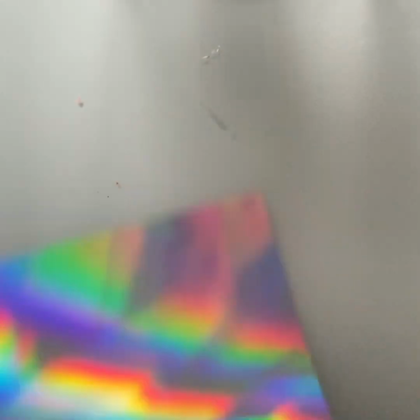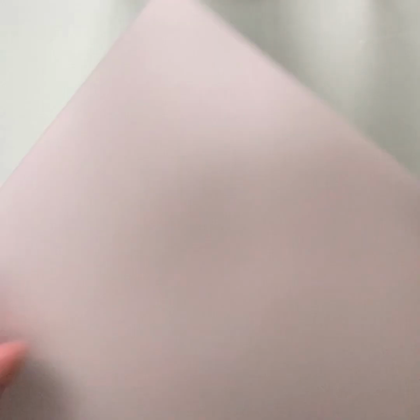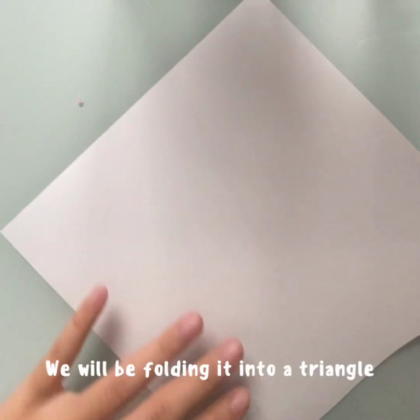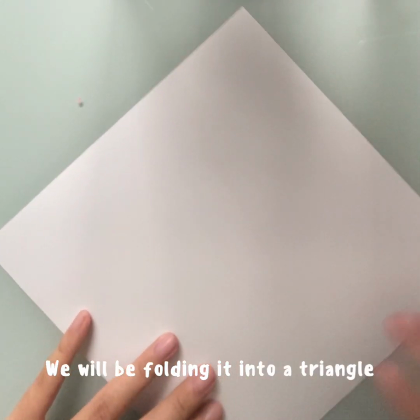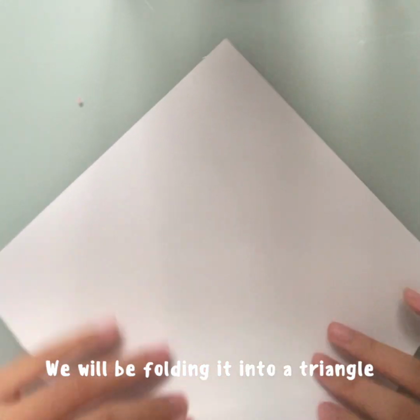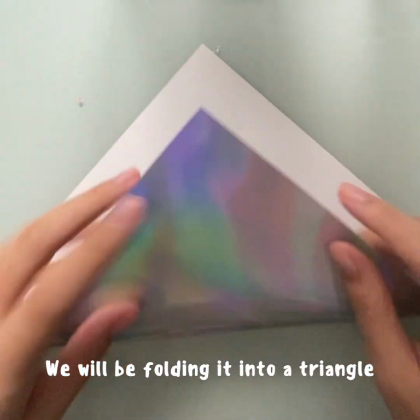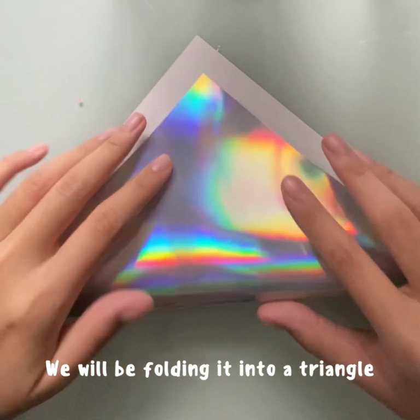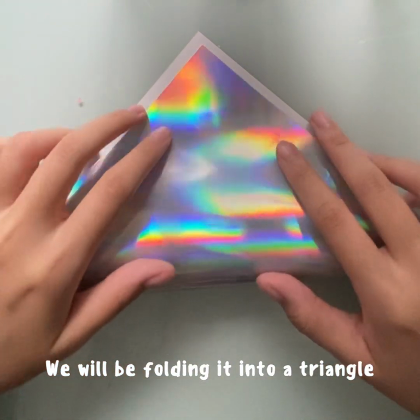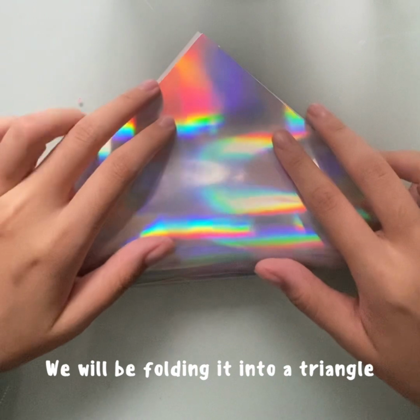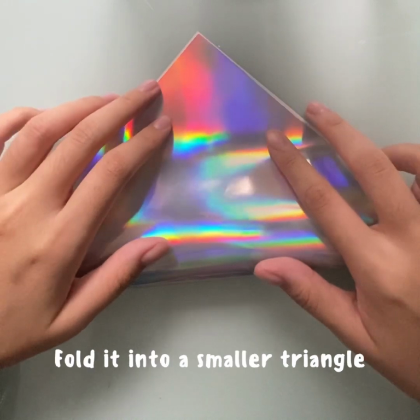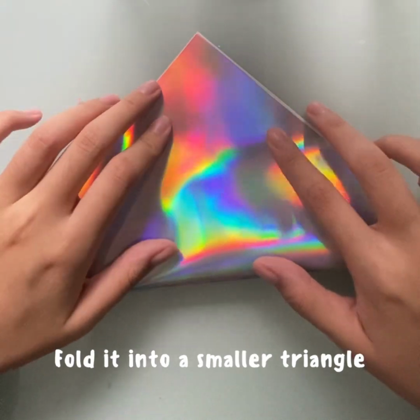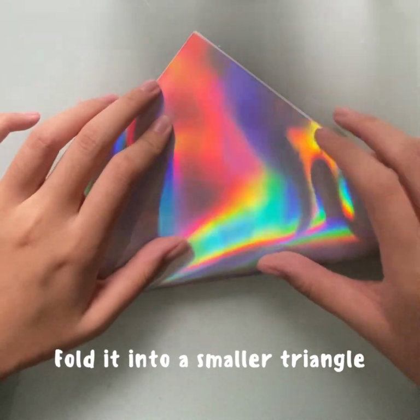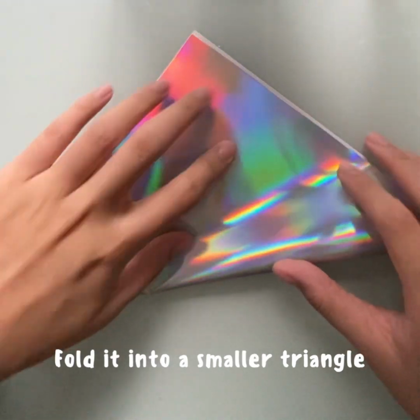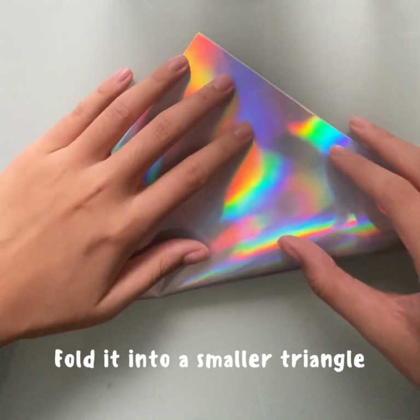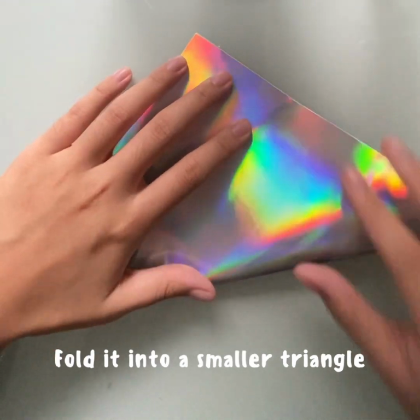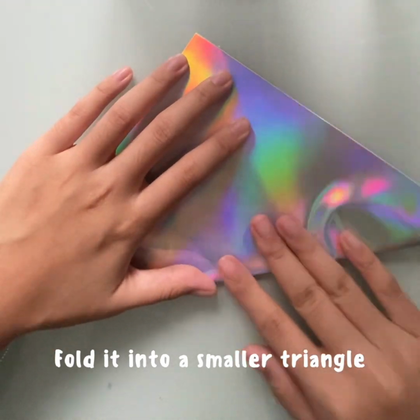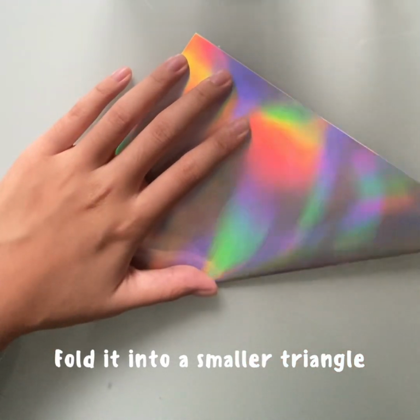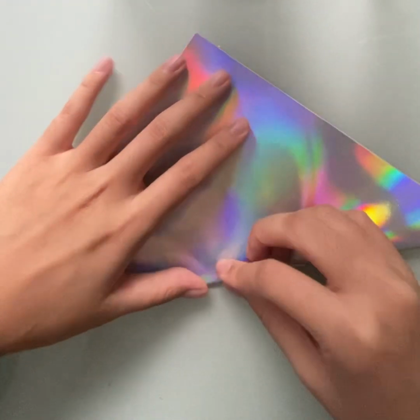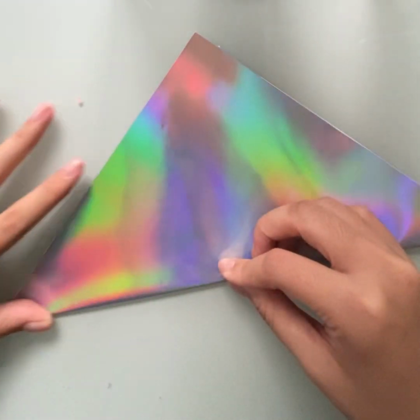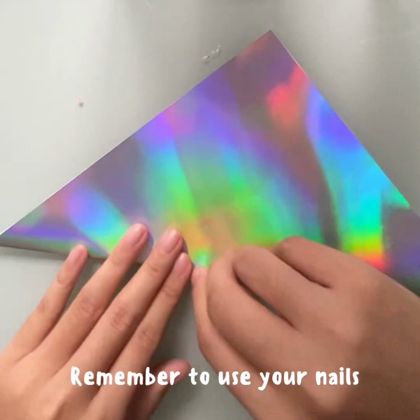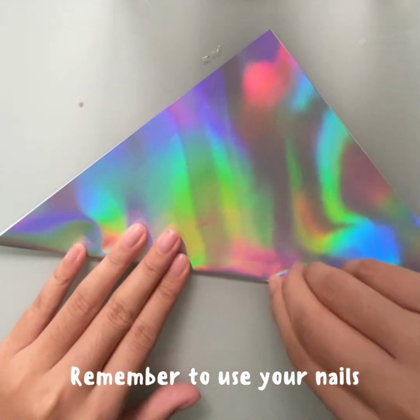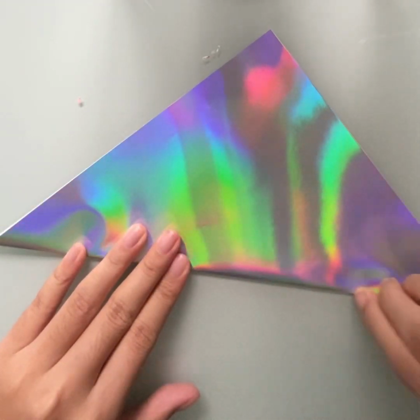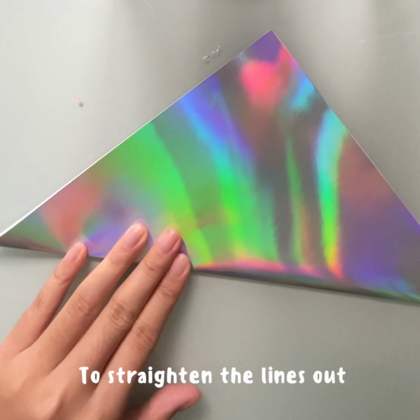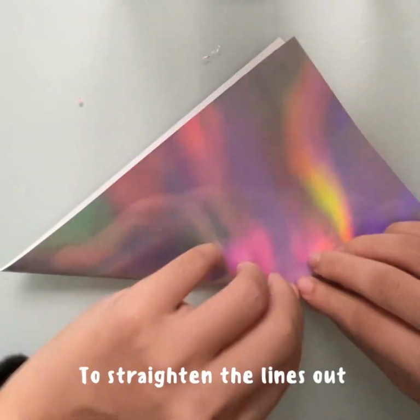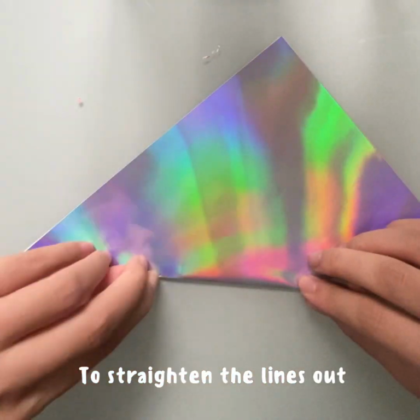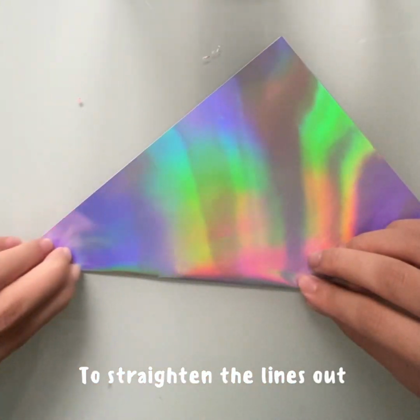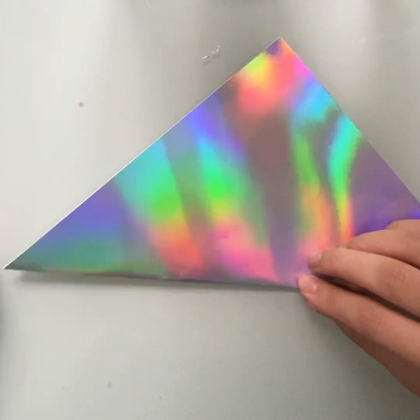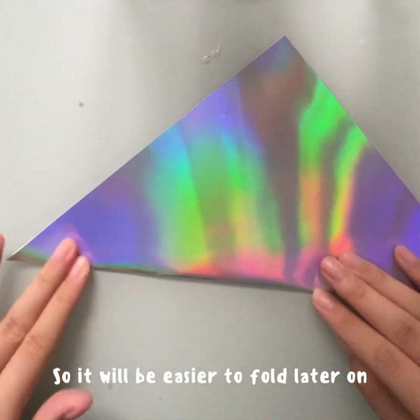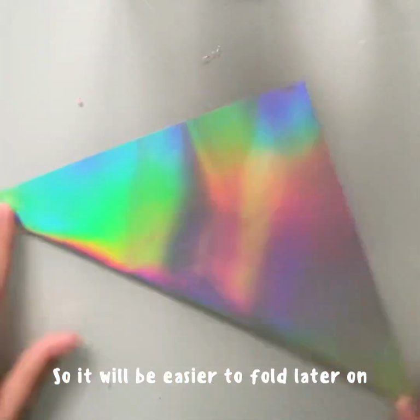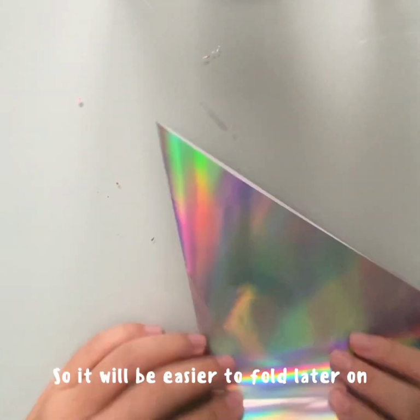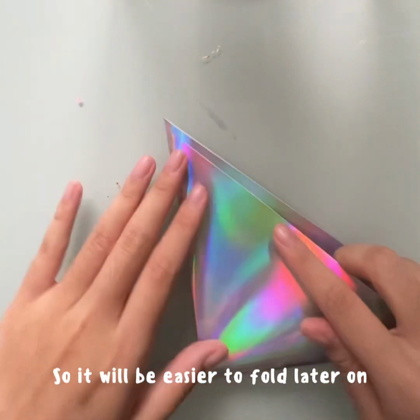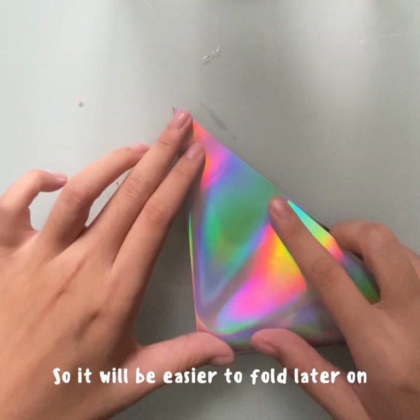First, we will be folding it into a triangle, and then fold it into a smaller triangle. Remember to use your nails to straighten the lines out, so it would be easier to fold later on.